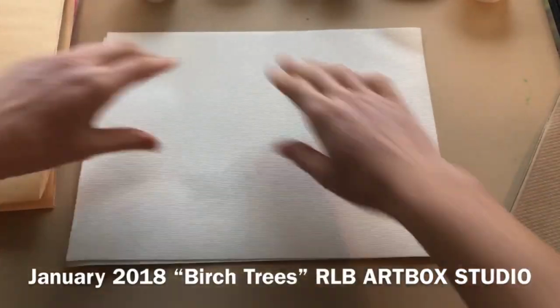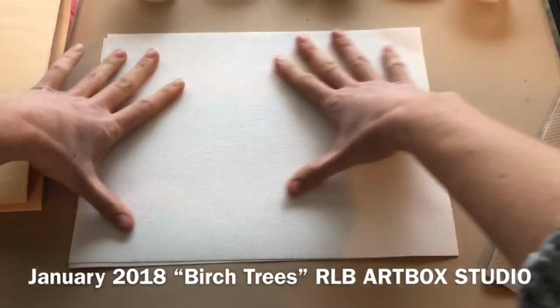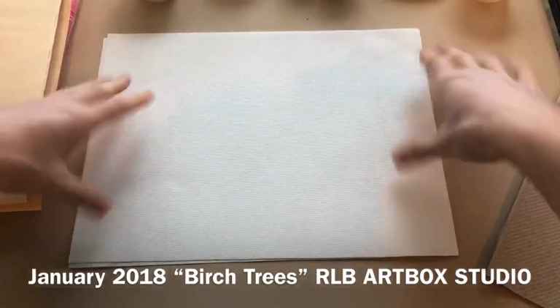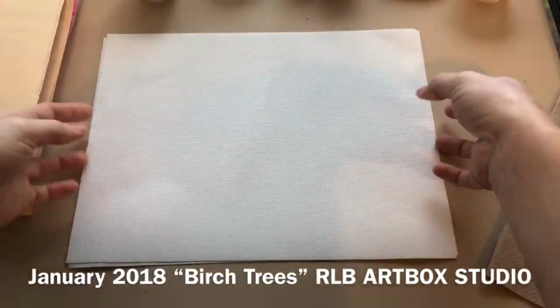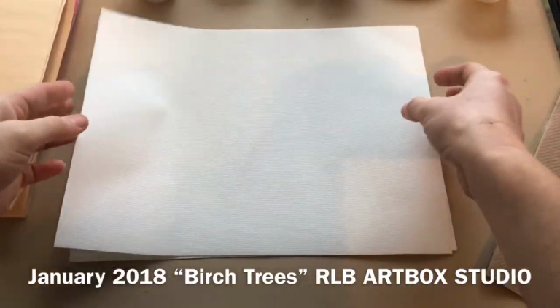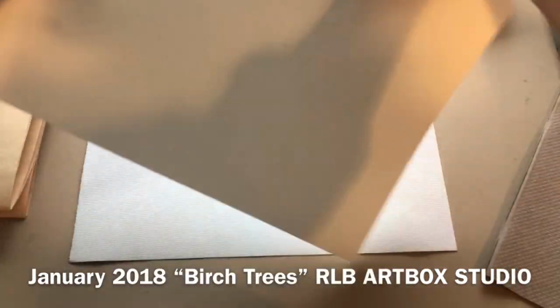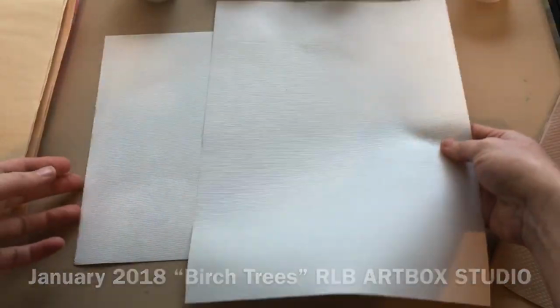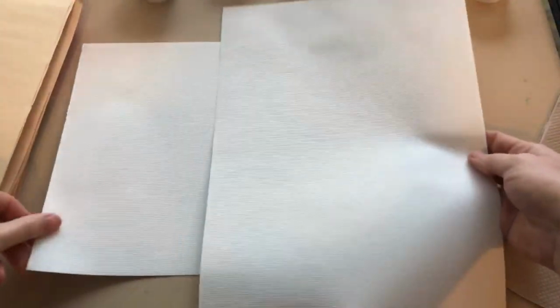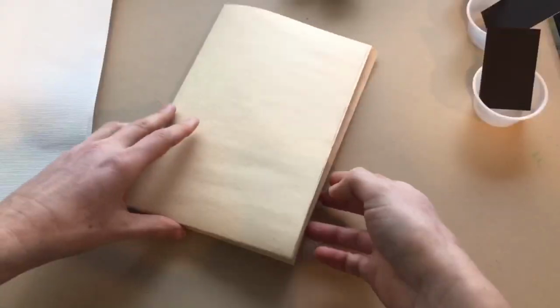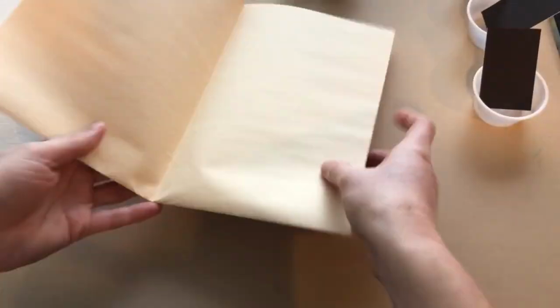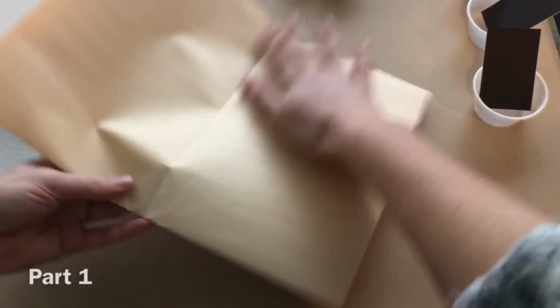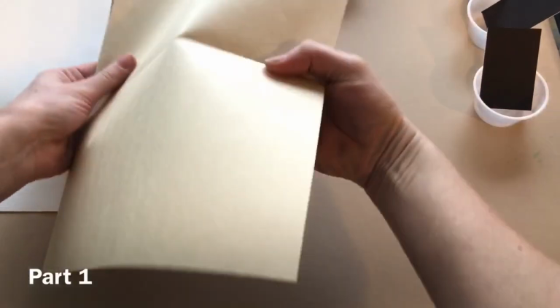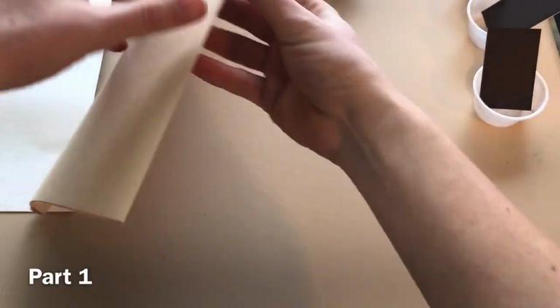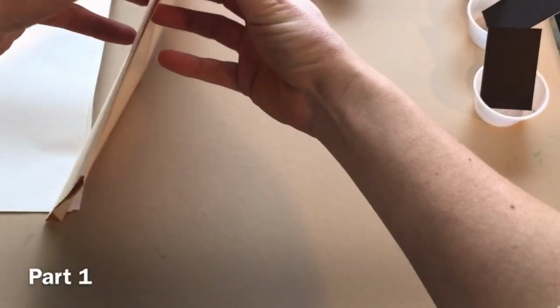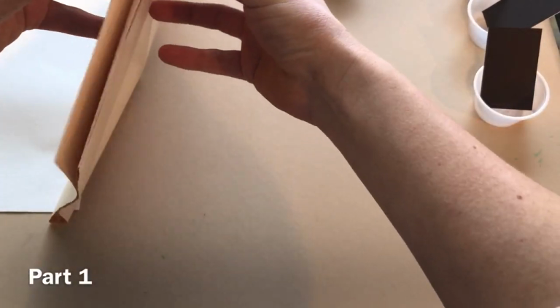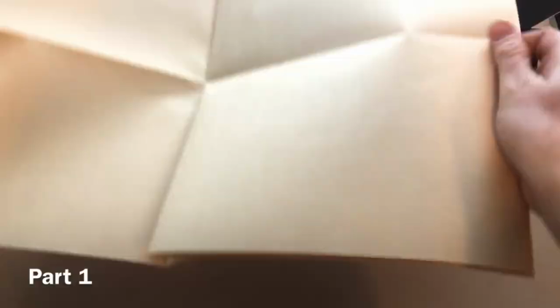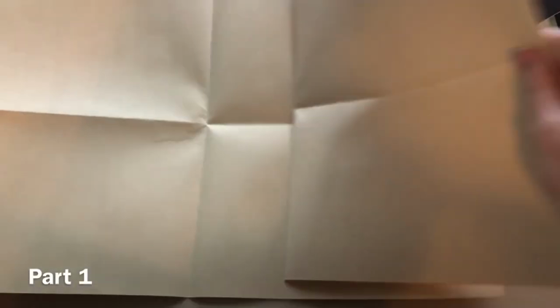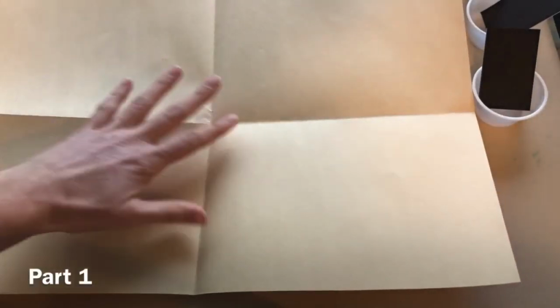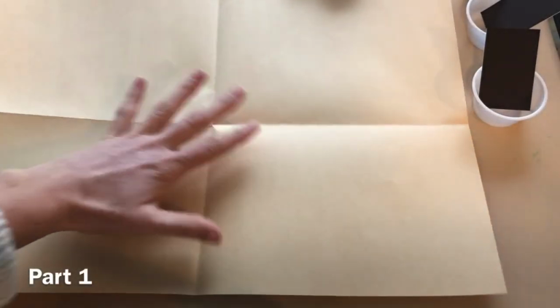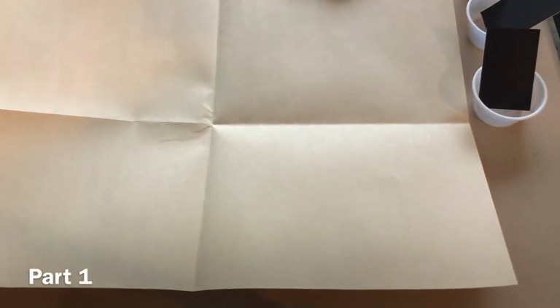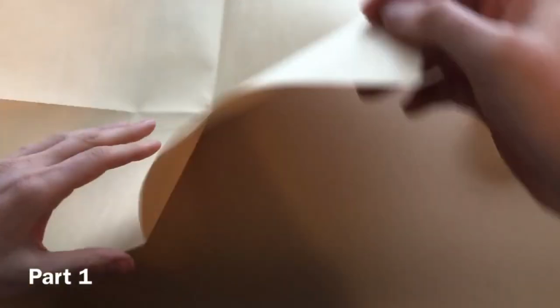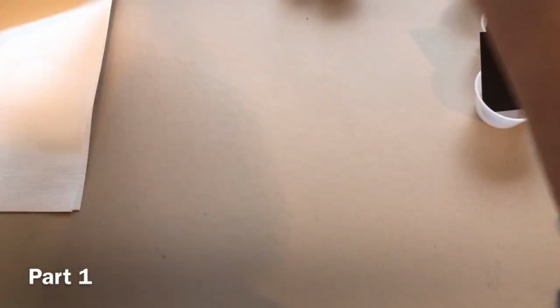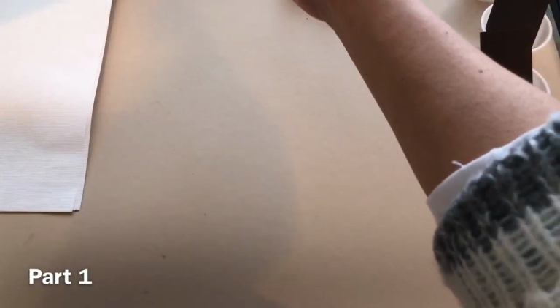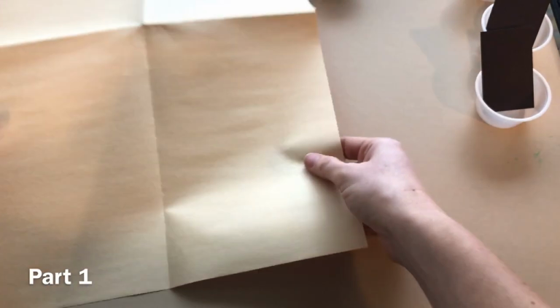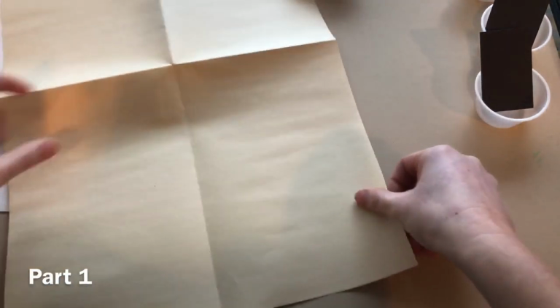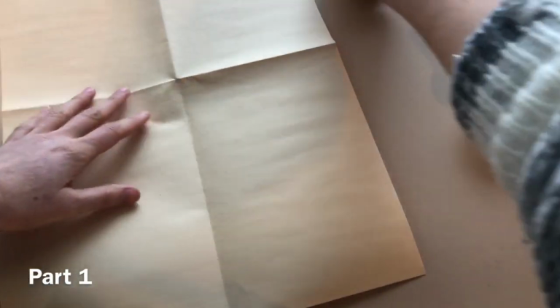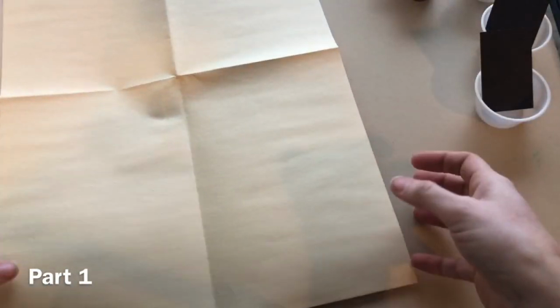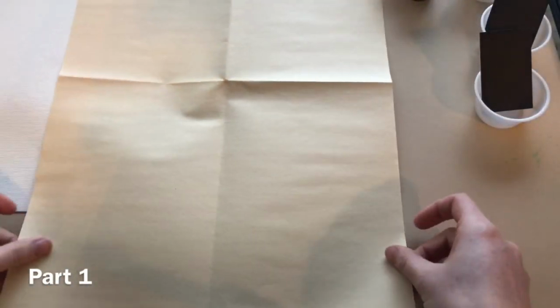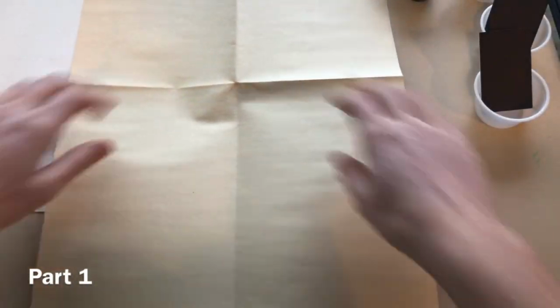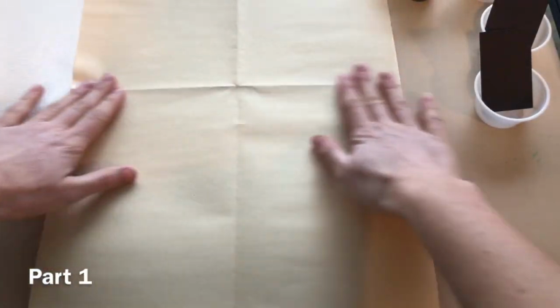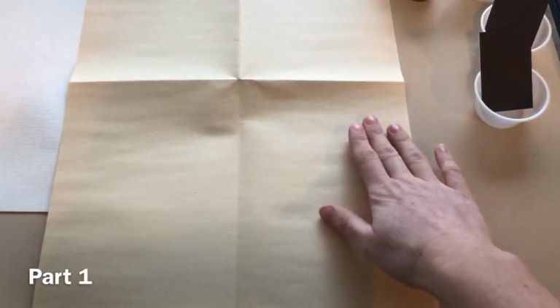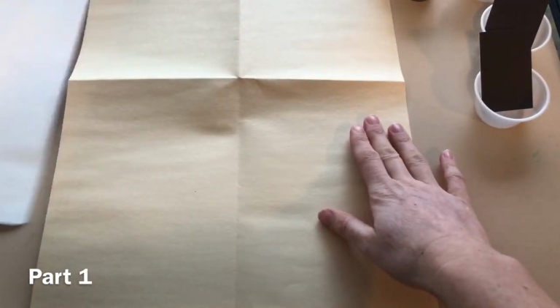Step 2. Prepare your working surface. Lay down a protector sheet, then the canvas sheets. You can use one canvas sheet or both. You can make one work of art using two sheets for a large art piece.